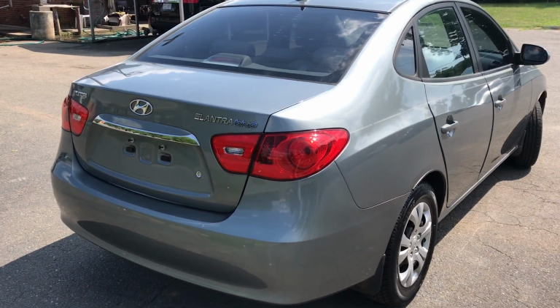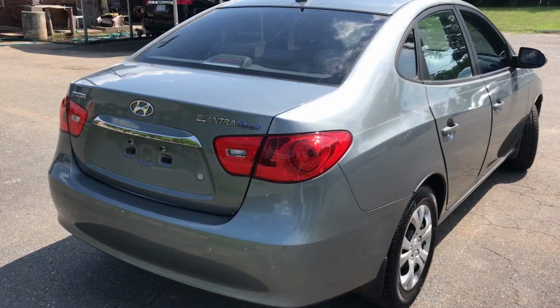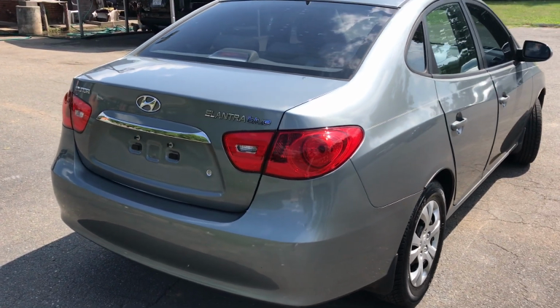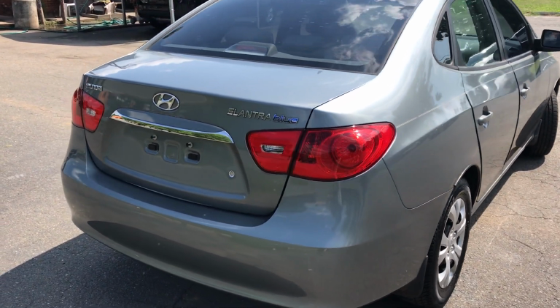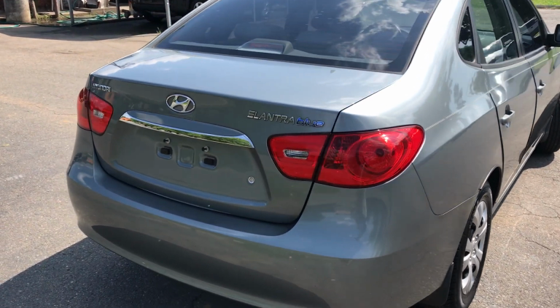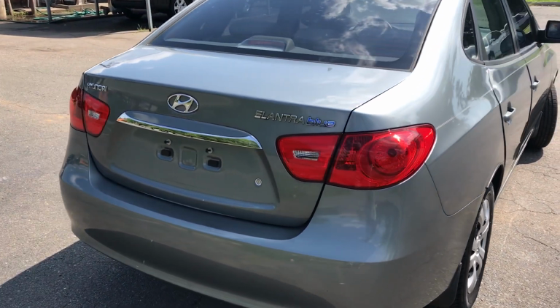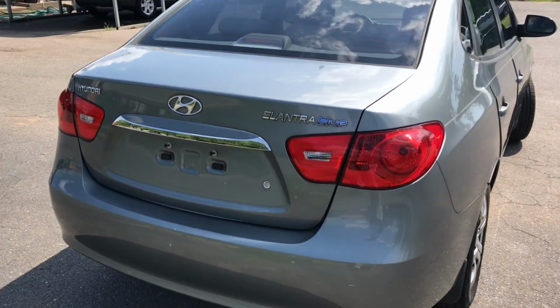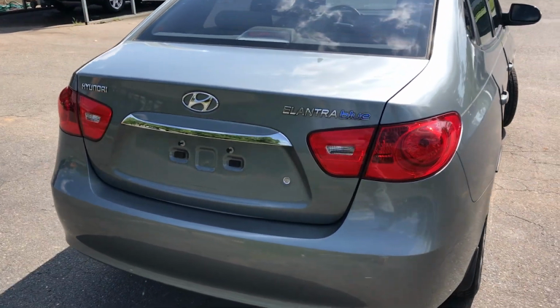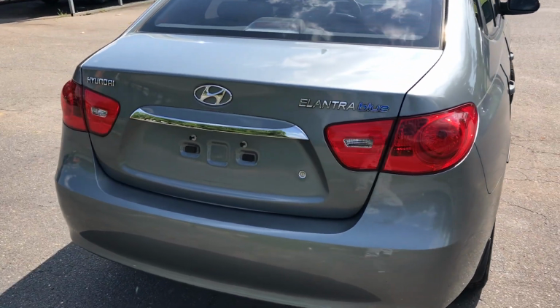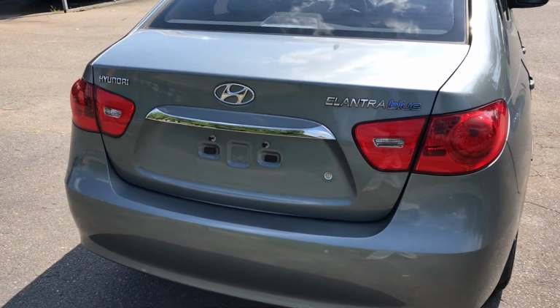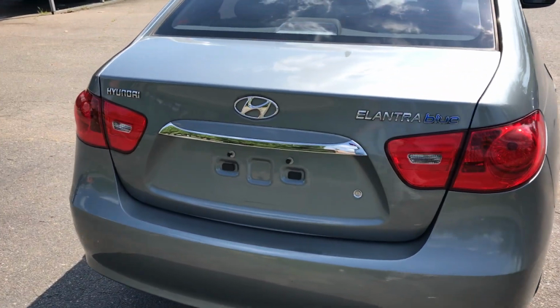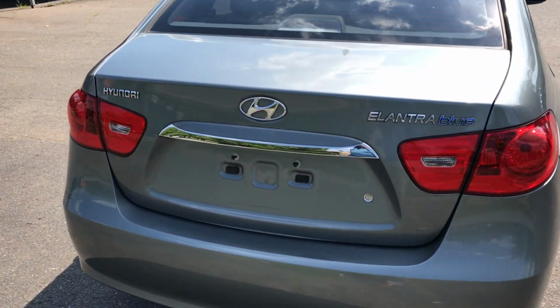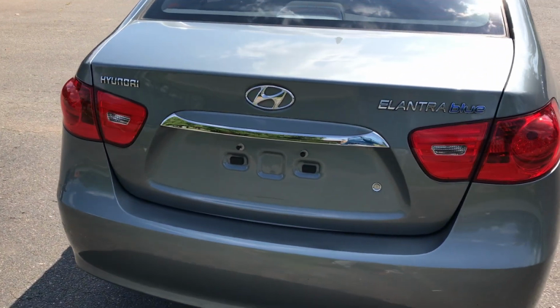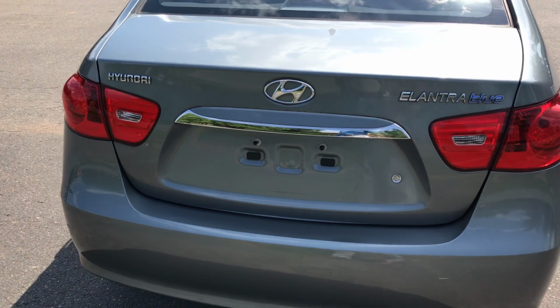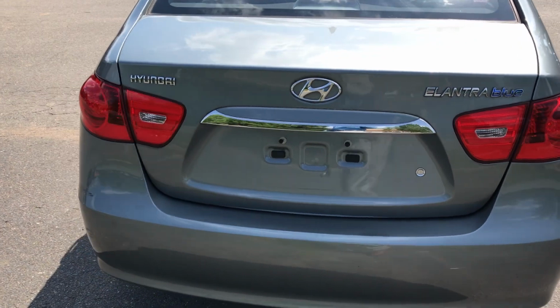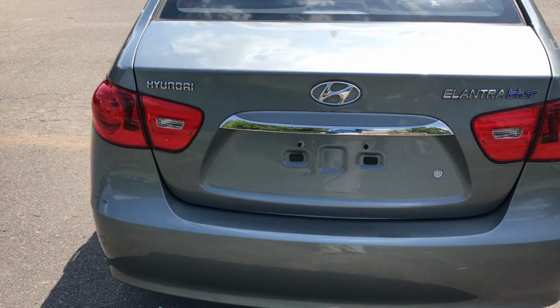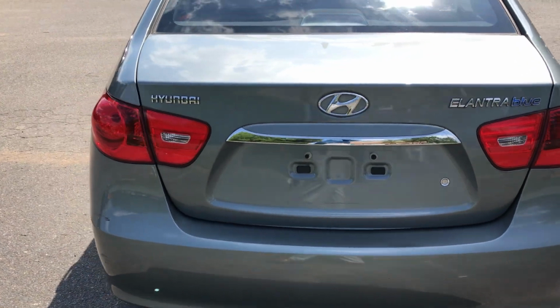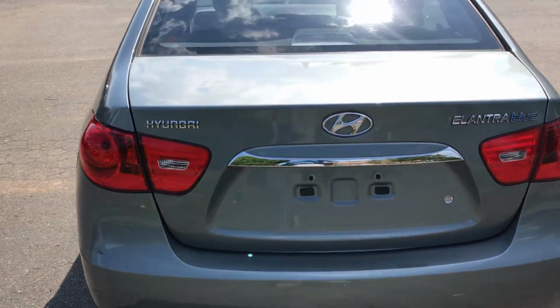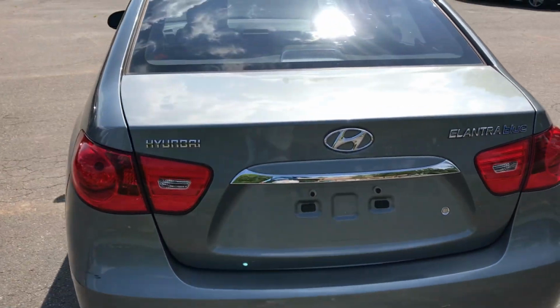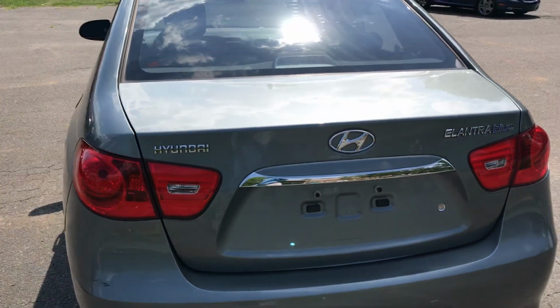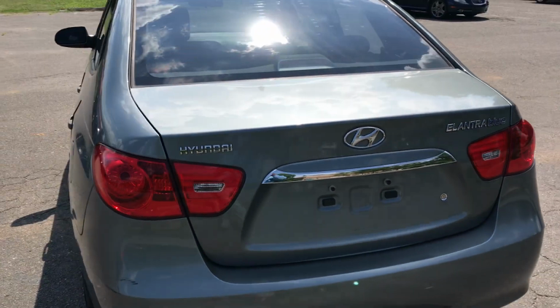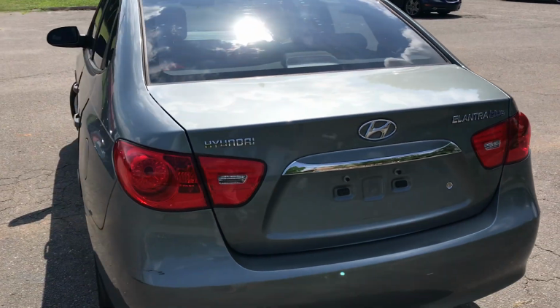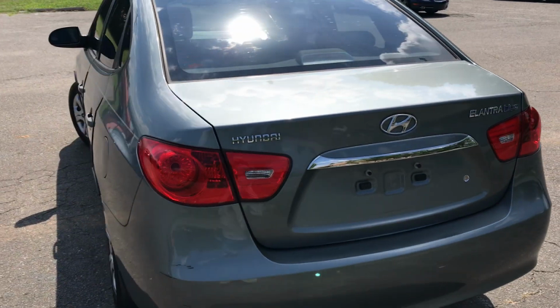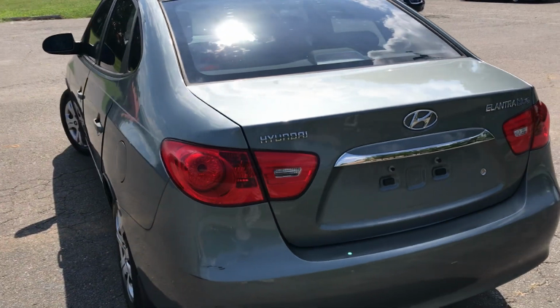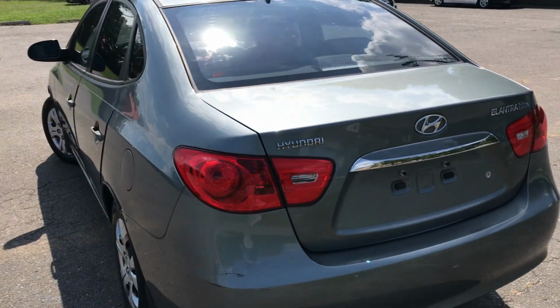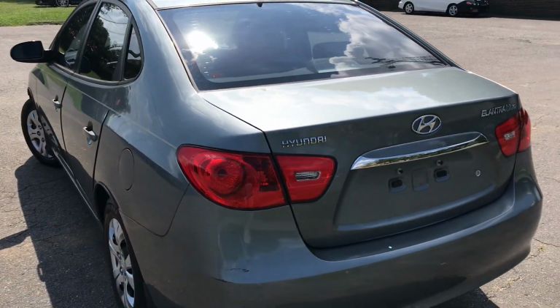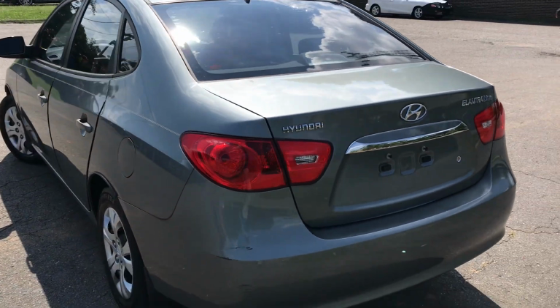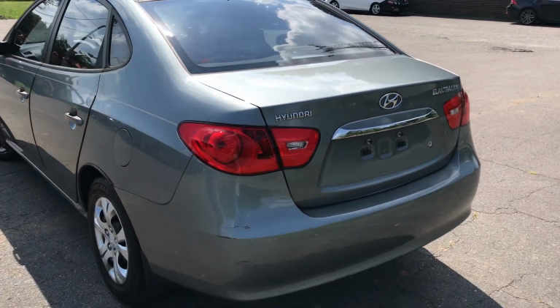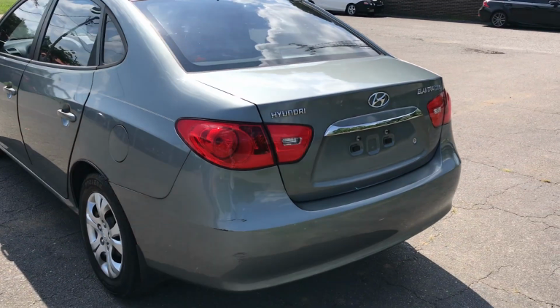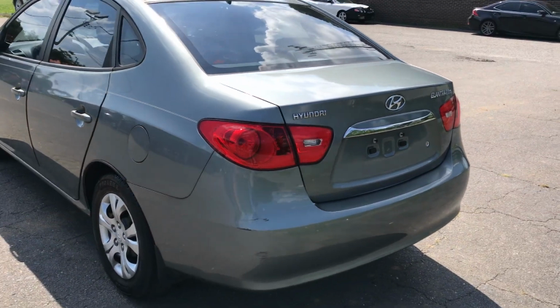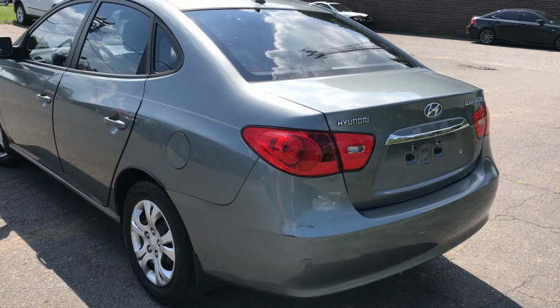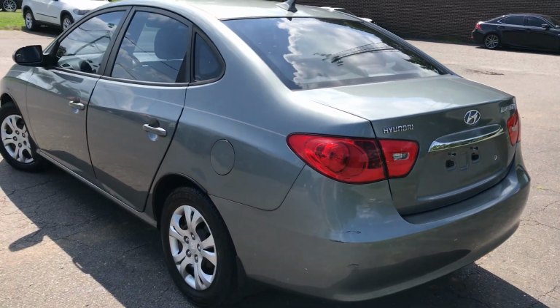Hello everyone, I'm Brian with Carolina Auto Imports here in Charlotte, North Carolina. Today's featured vehicle is an amazing 2010 Hyundai Elantra sedan.